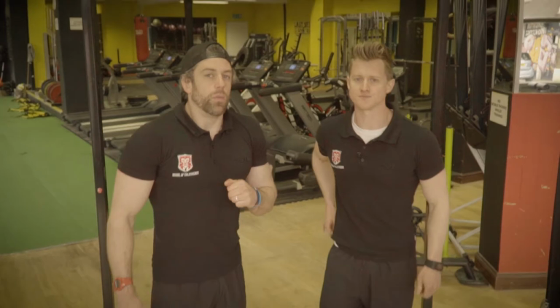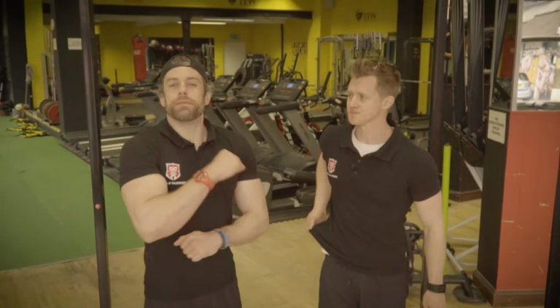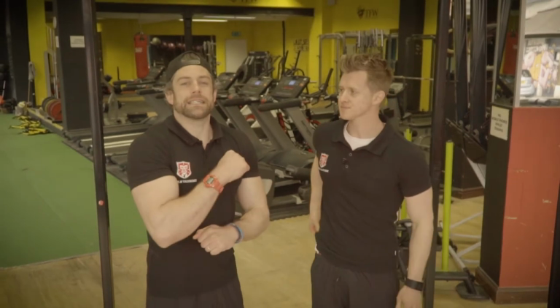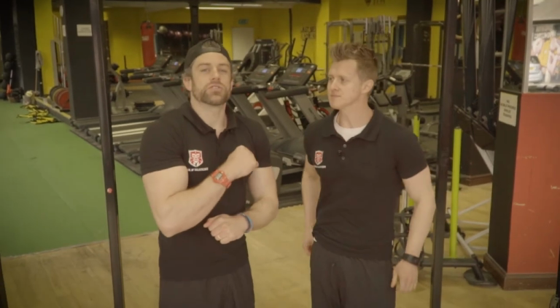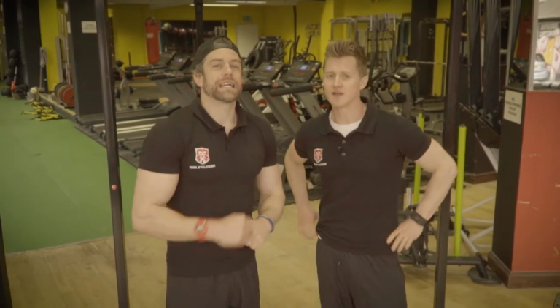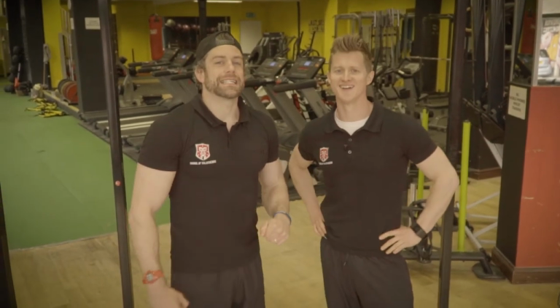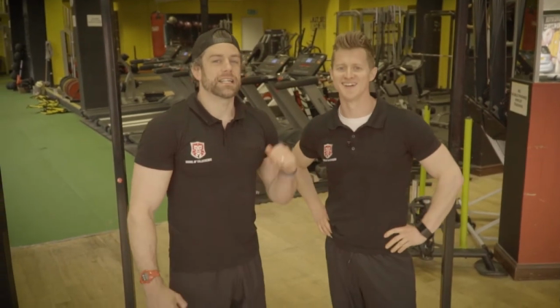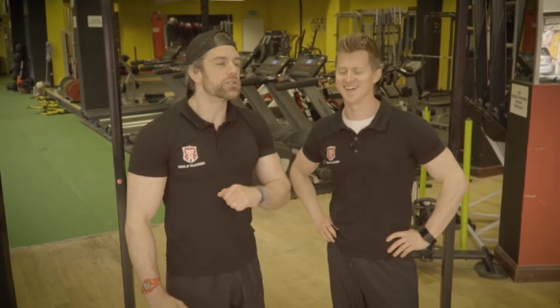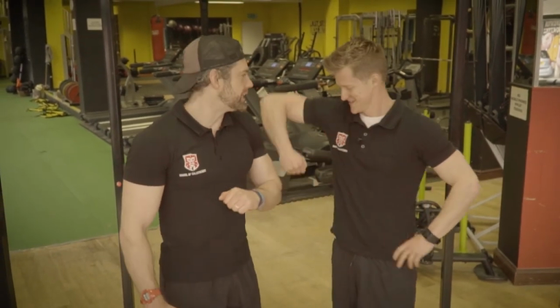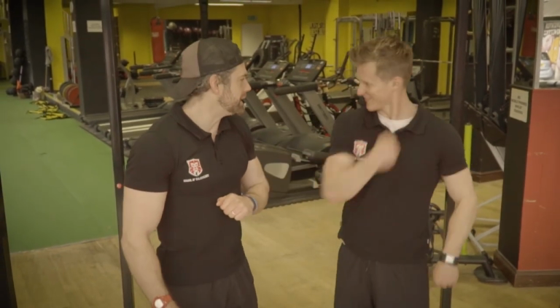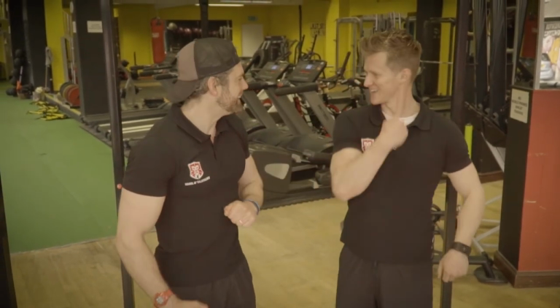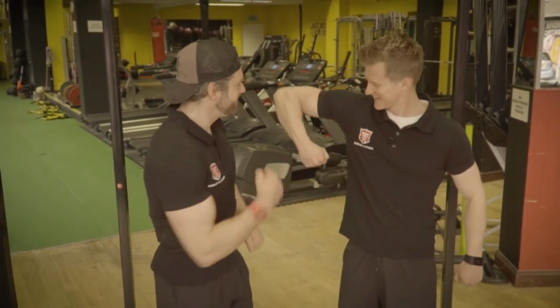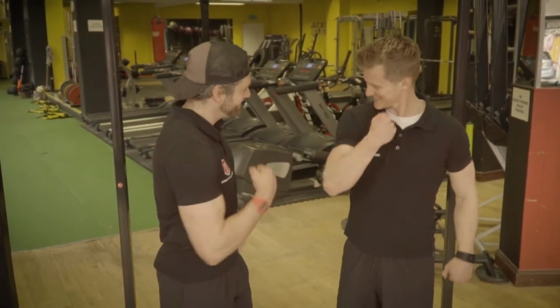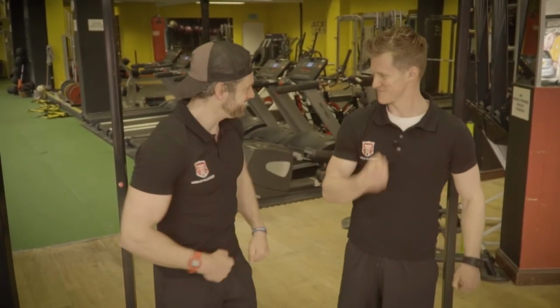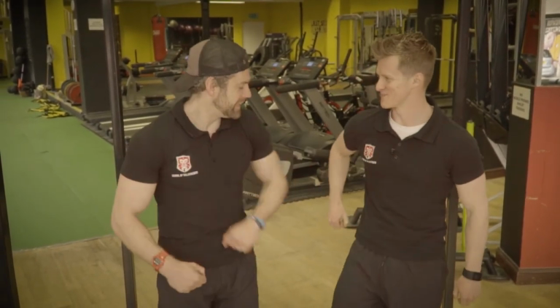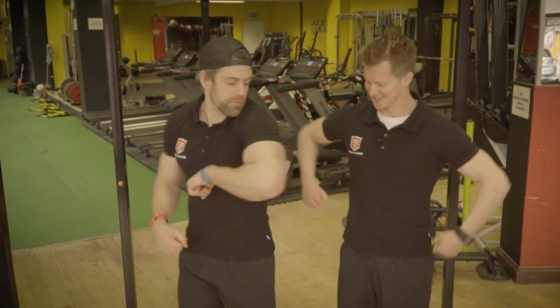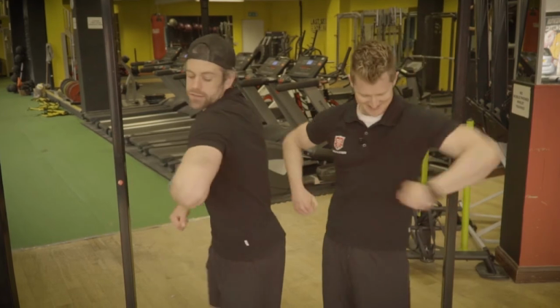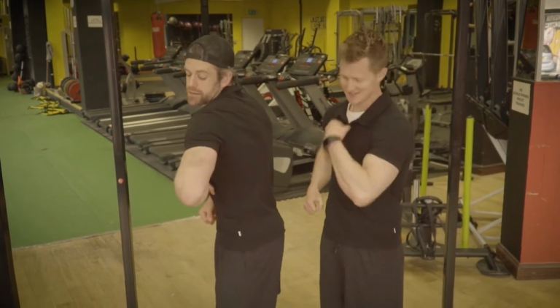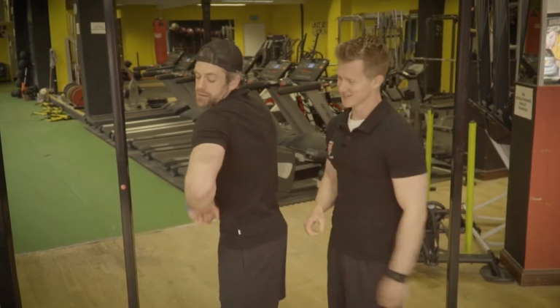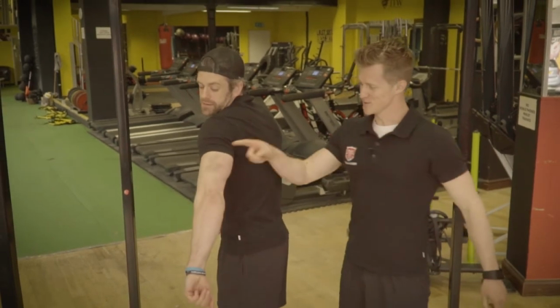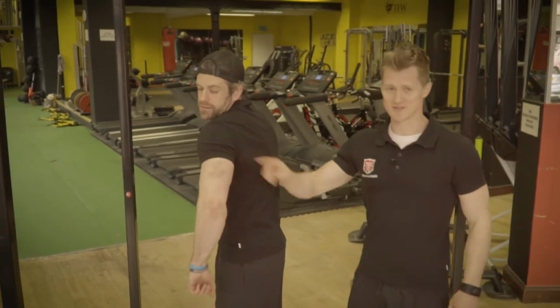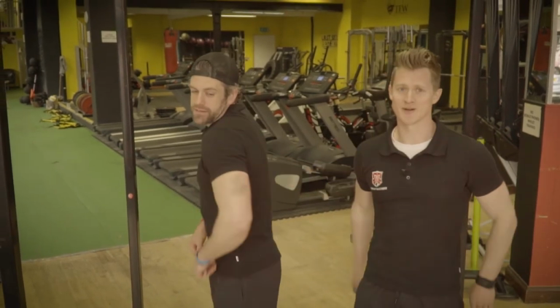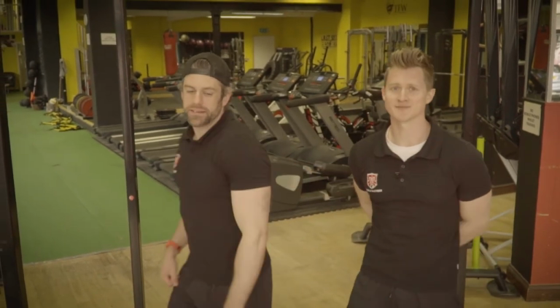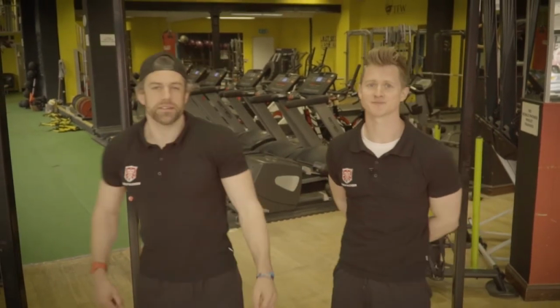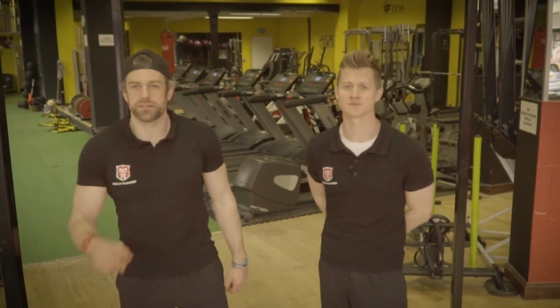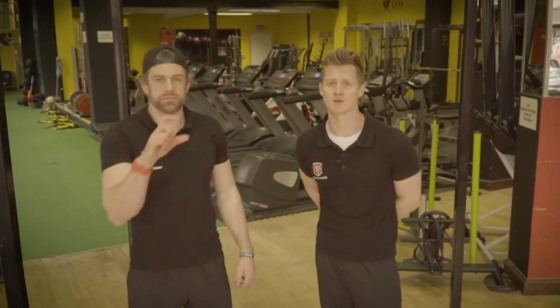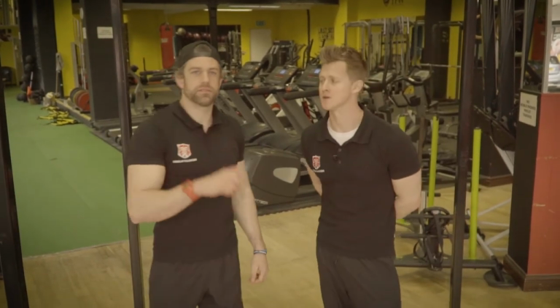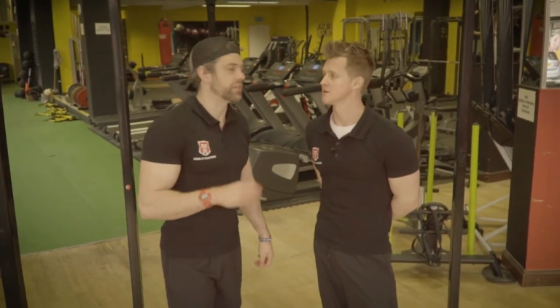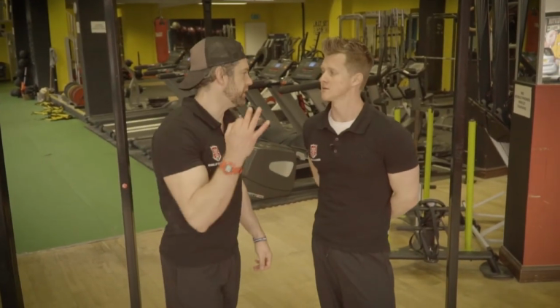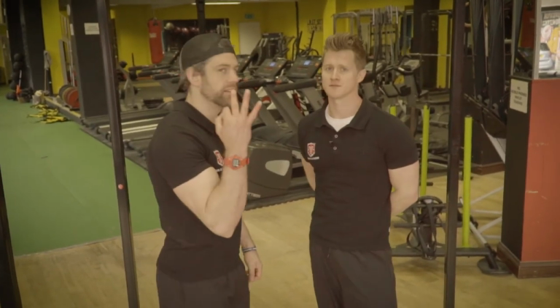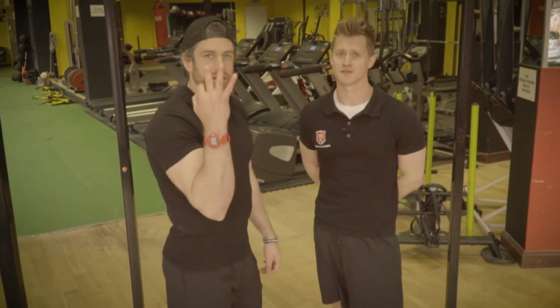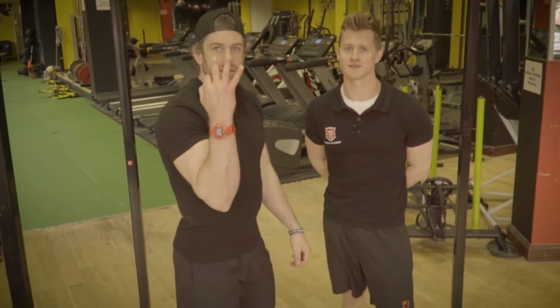Welcome back to School of Calisthenics. It's Challenge Tuesday number 53.